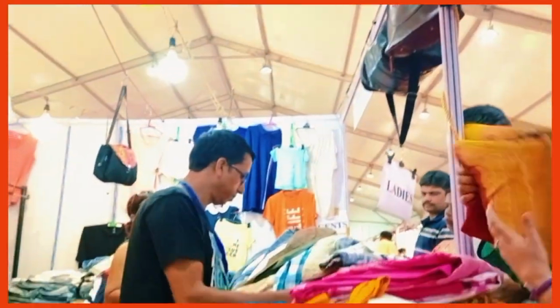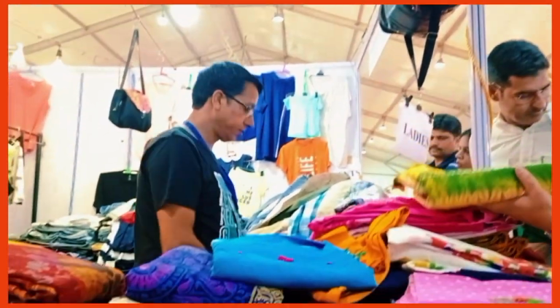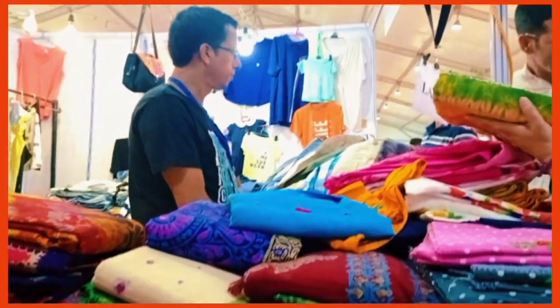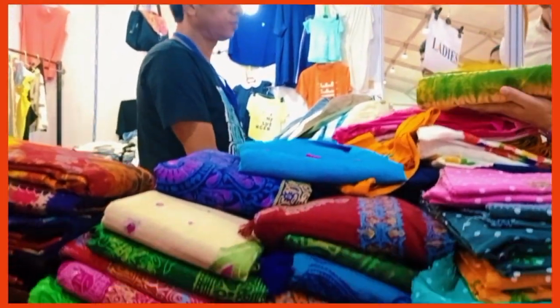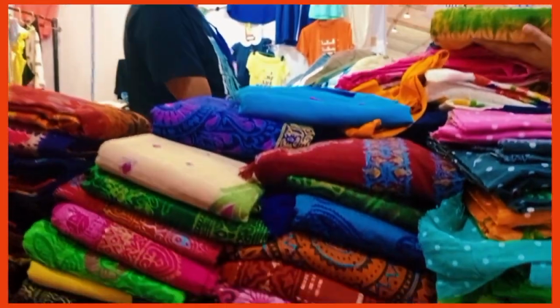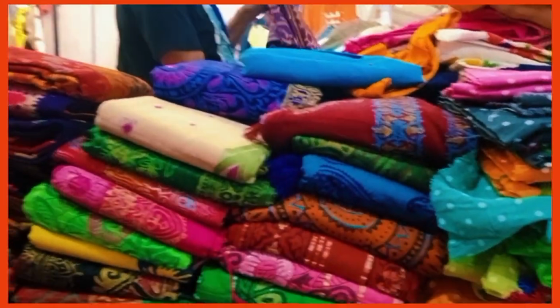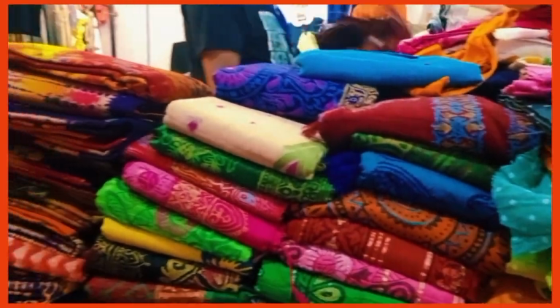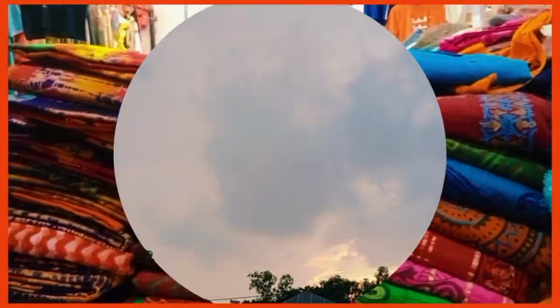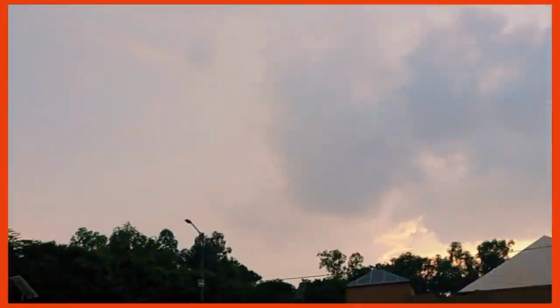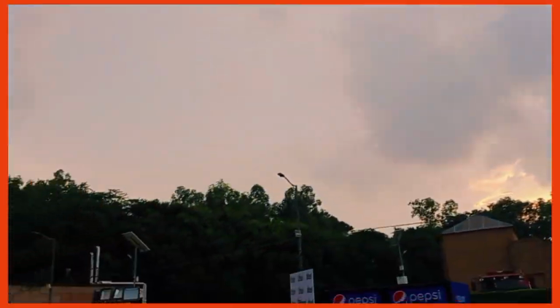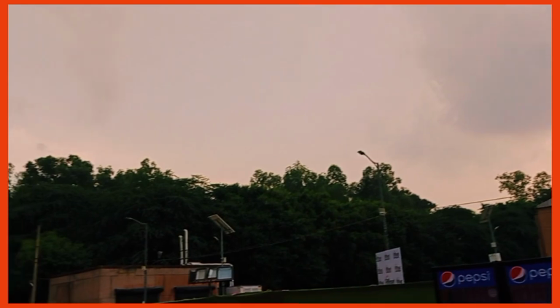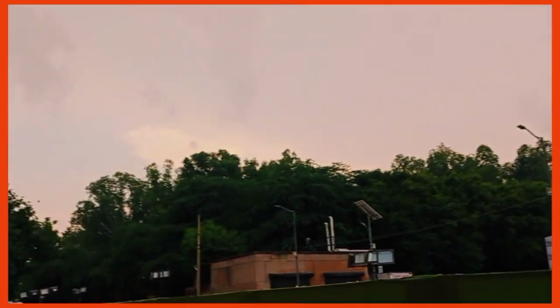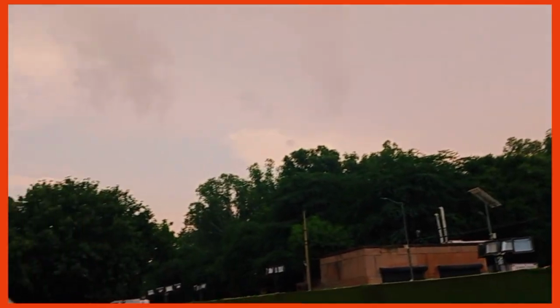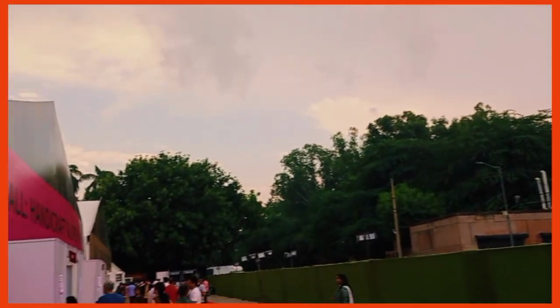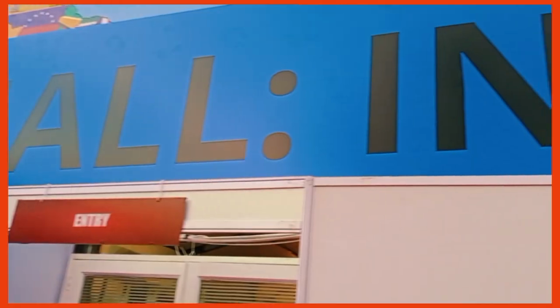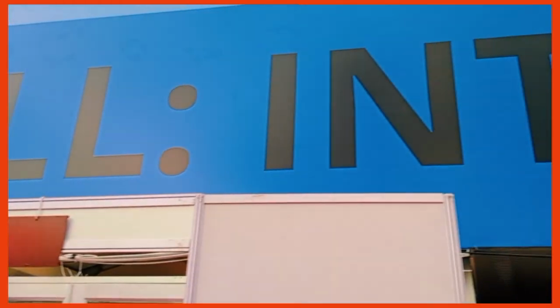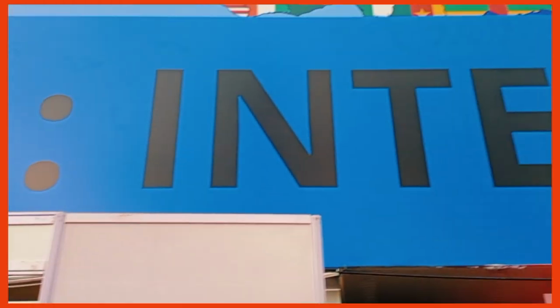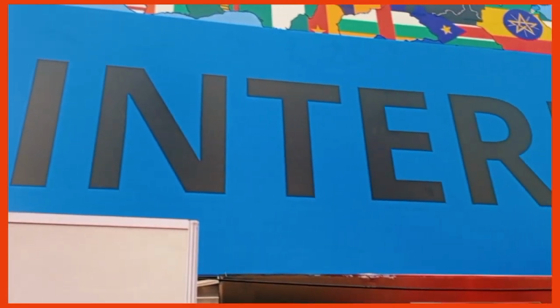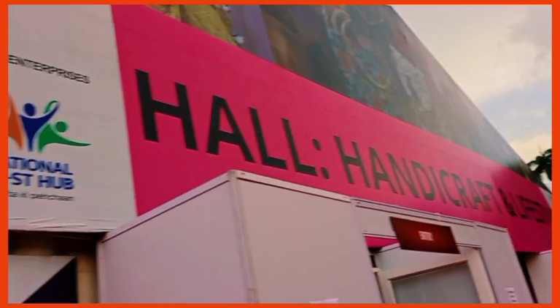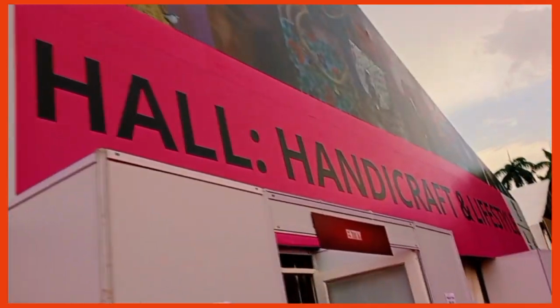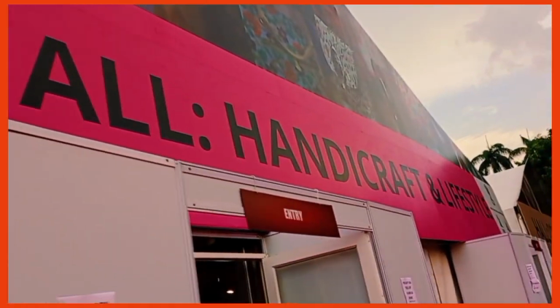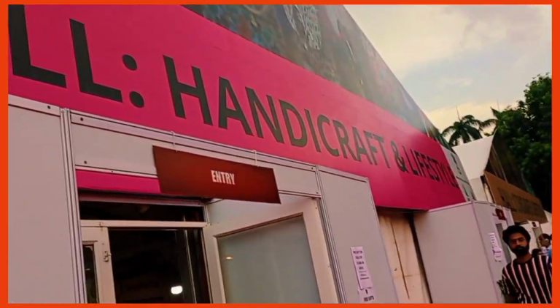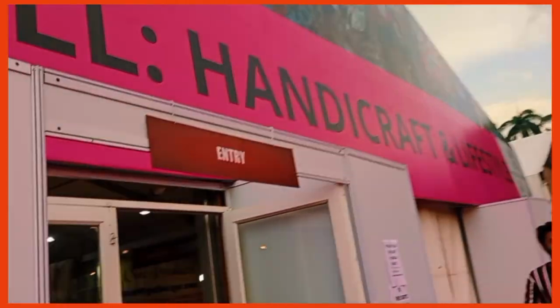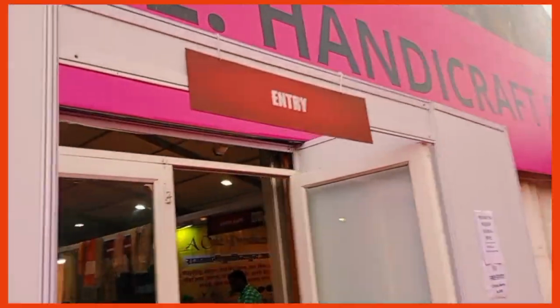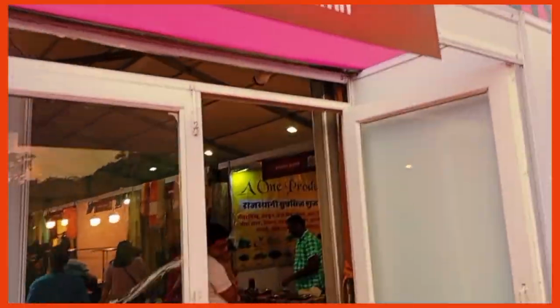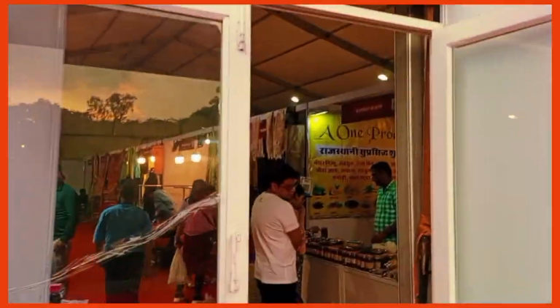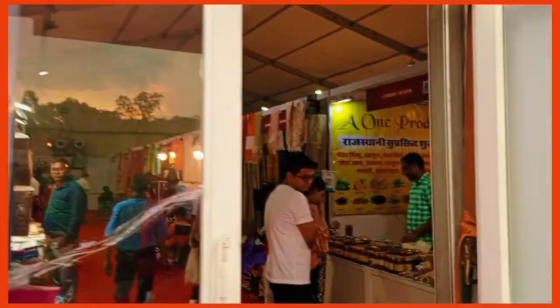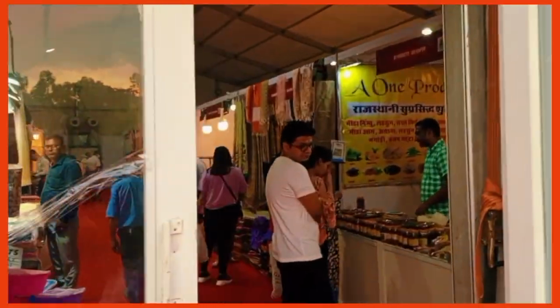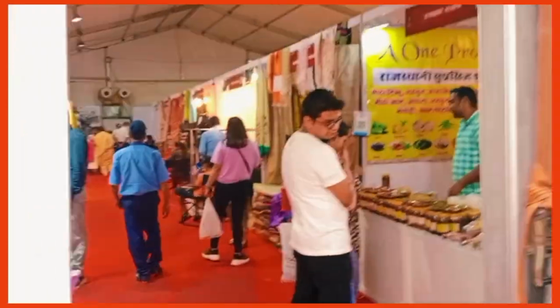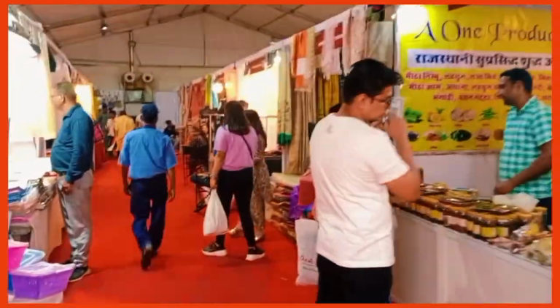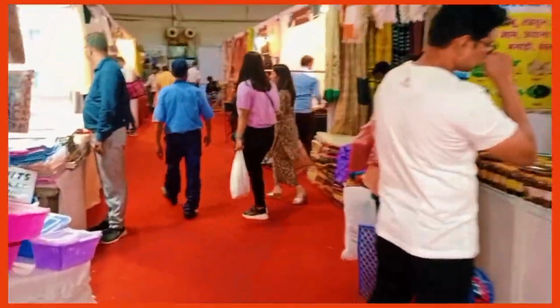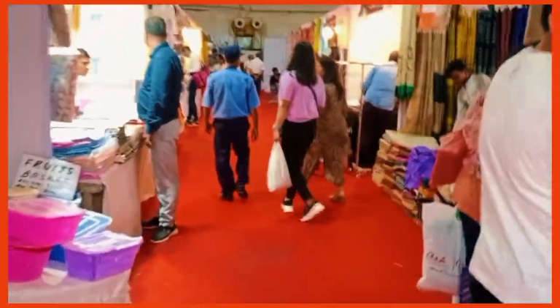These items are available at good deals and are not at all available online - they are very exotic. The third hall was about handicrafts and was purely Indian-based.